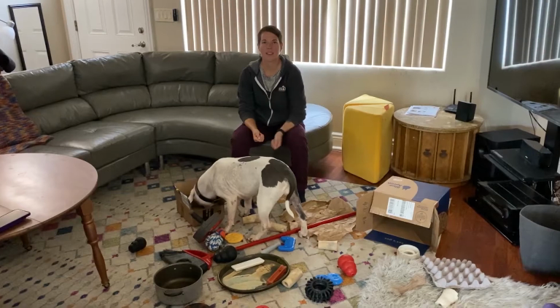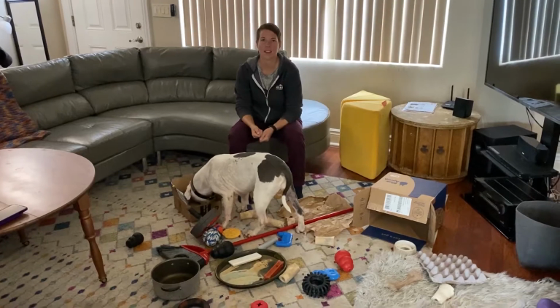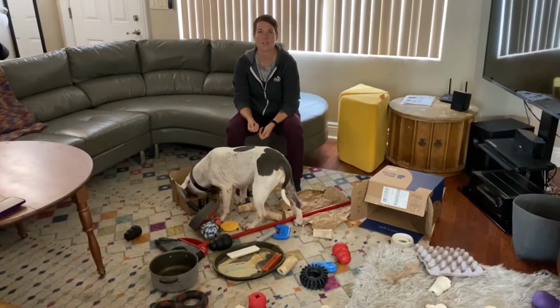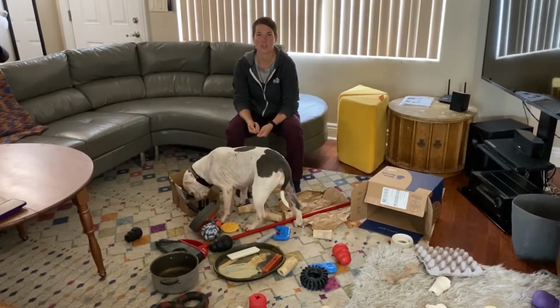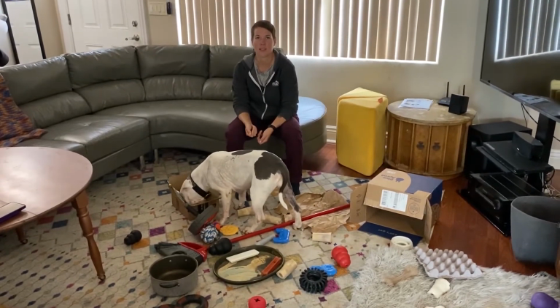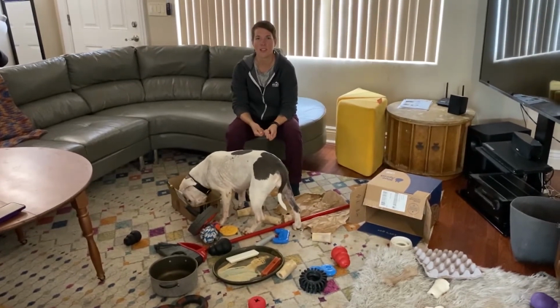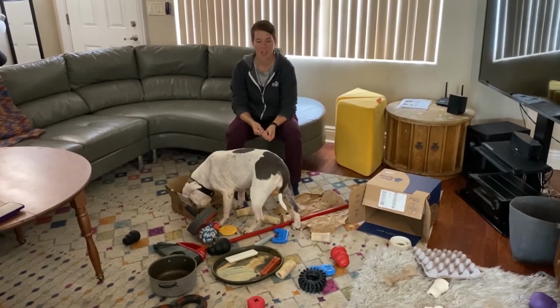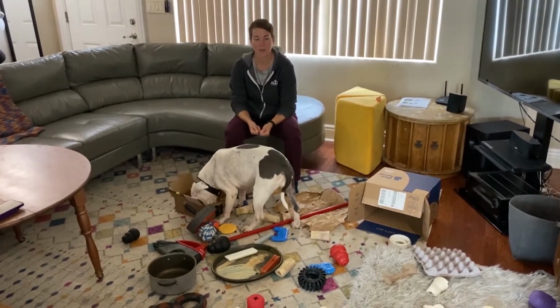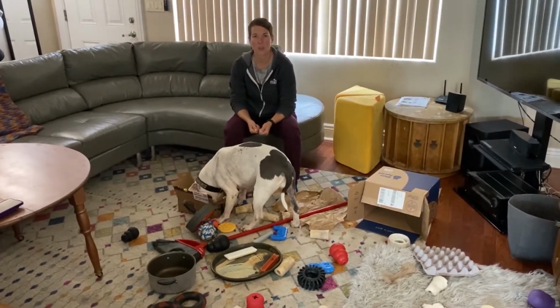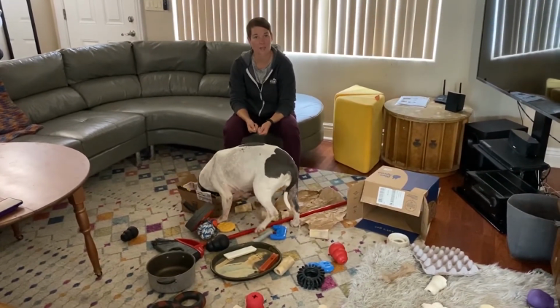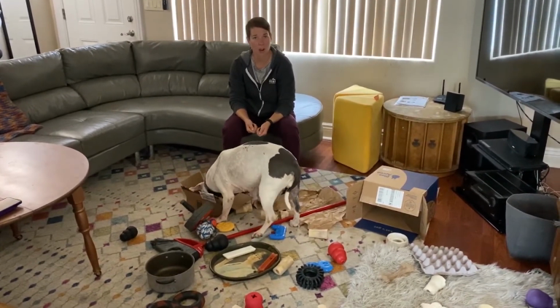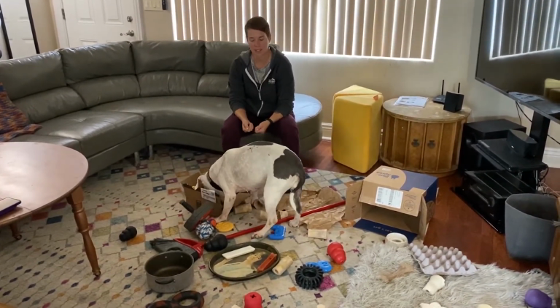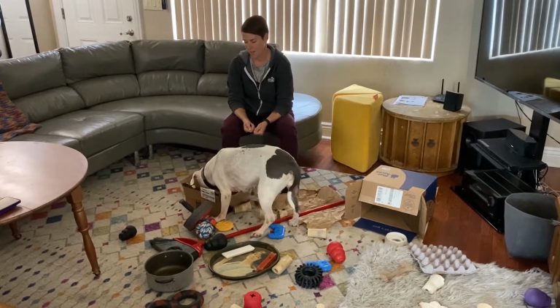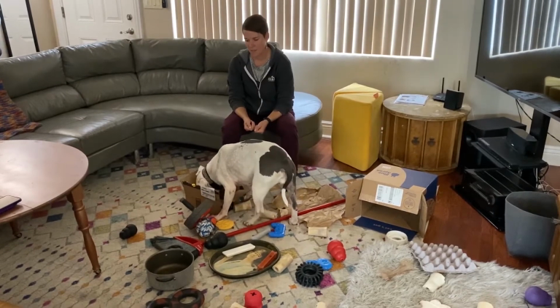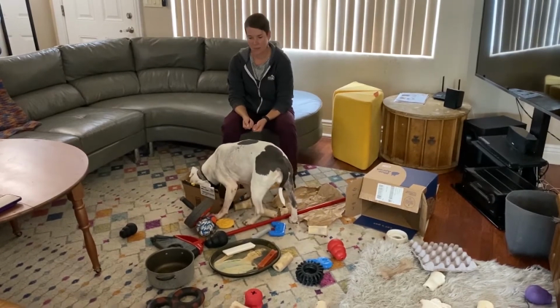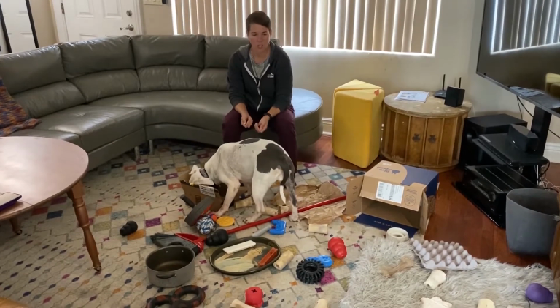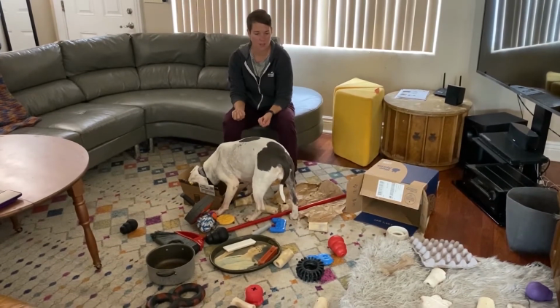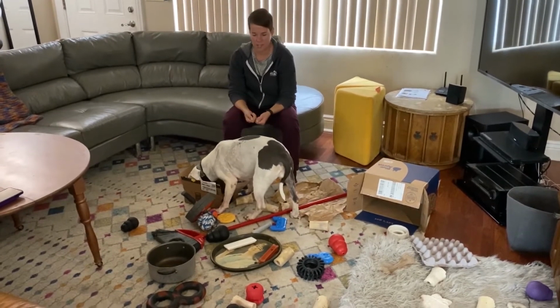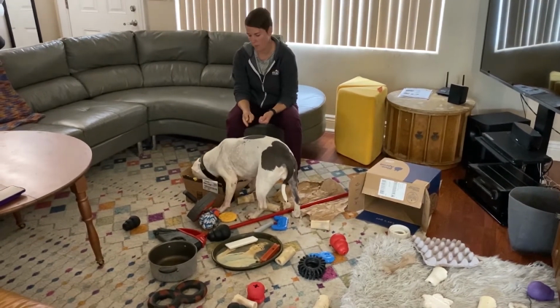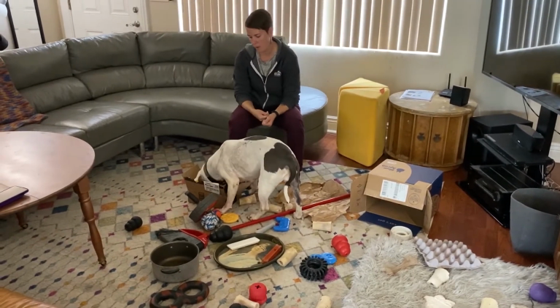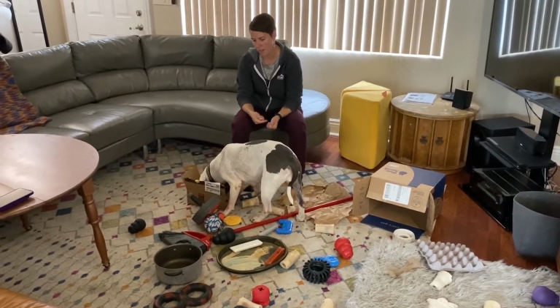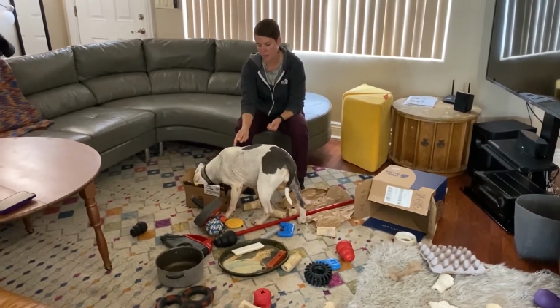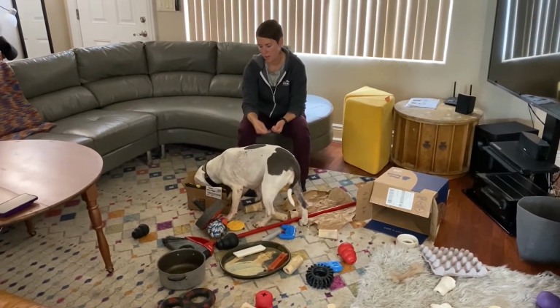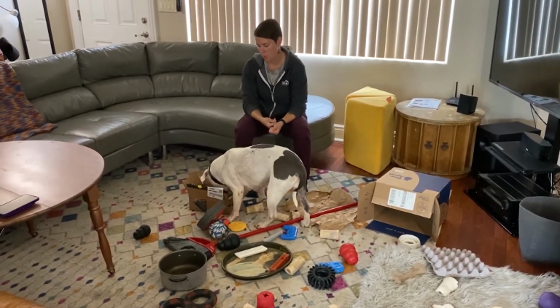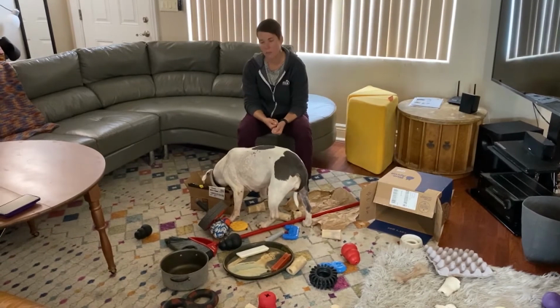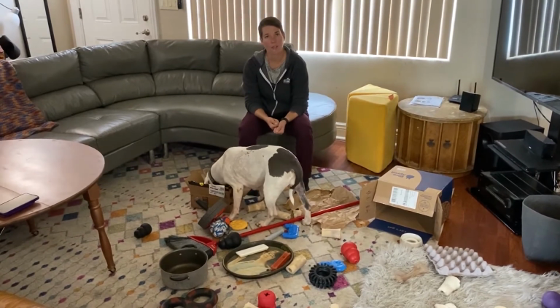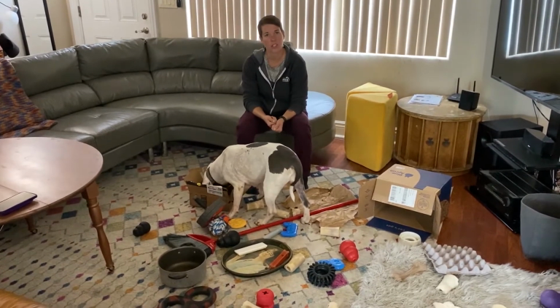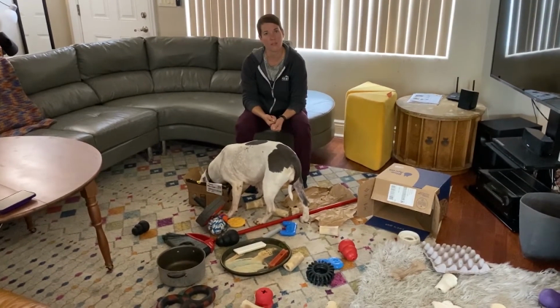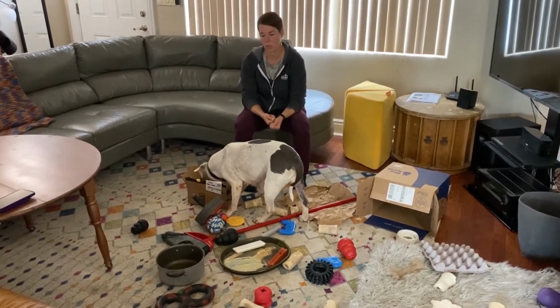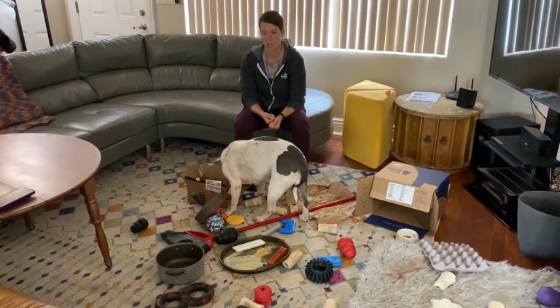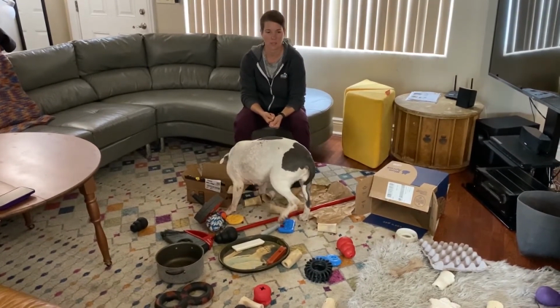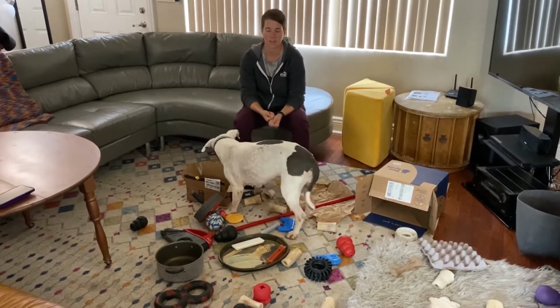Hi everybody, it's Celeste, Behavior Specialist with Pets in Need, and I'm coming to you with an activity in progress. This is a fun foraging activity that I've set up for my friend Olive here. She's 12 and a half, and she's deaf, and she really loves this activity.